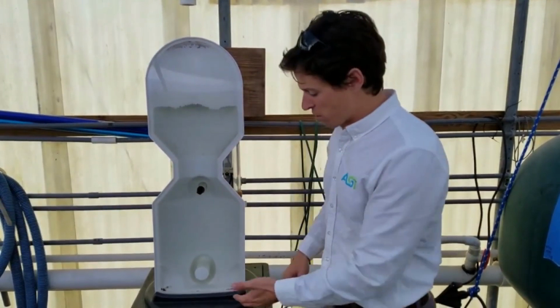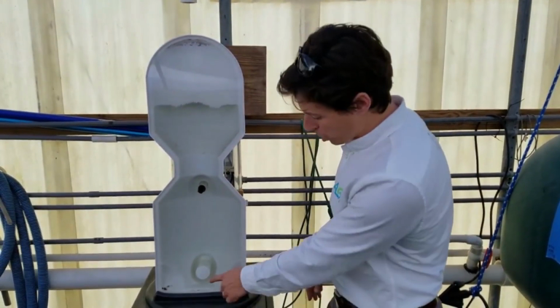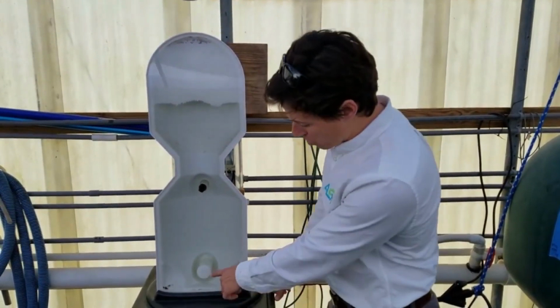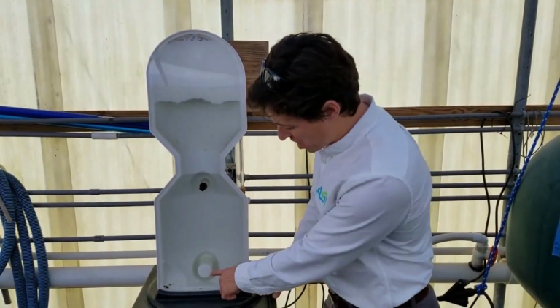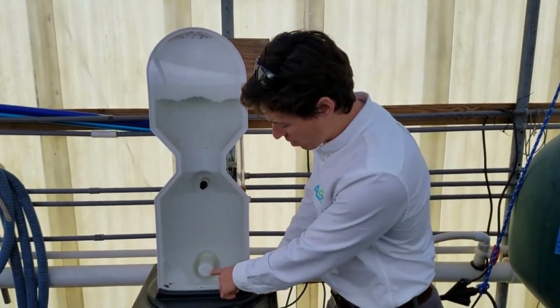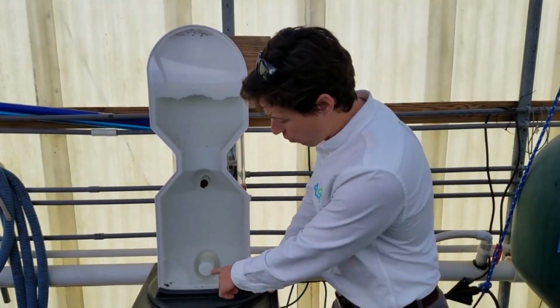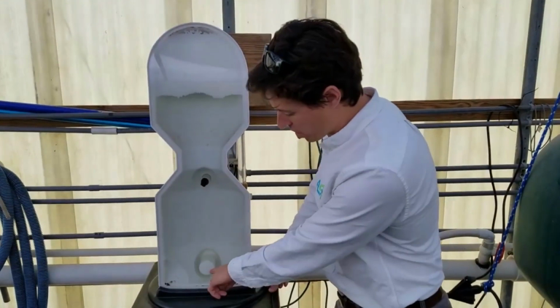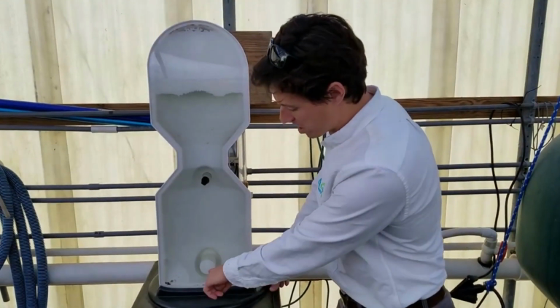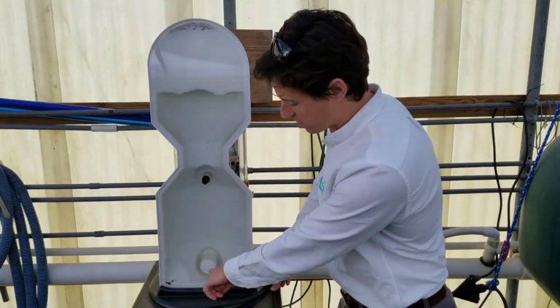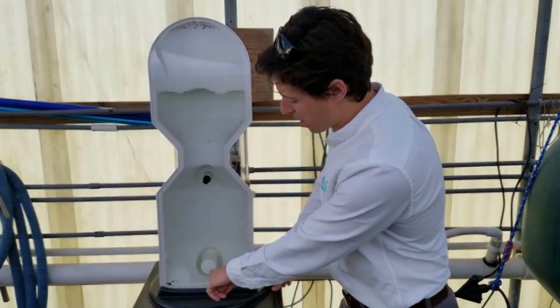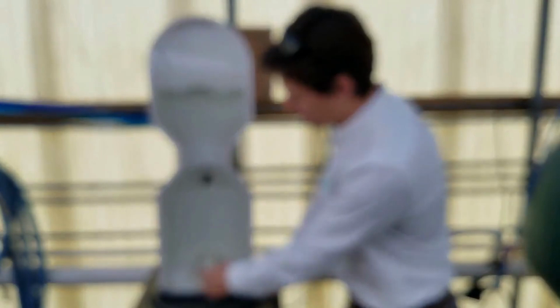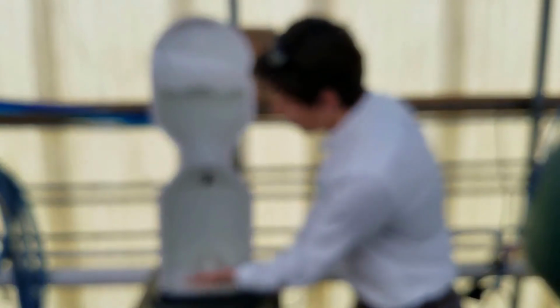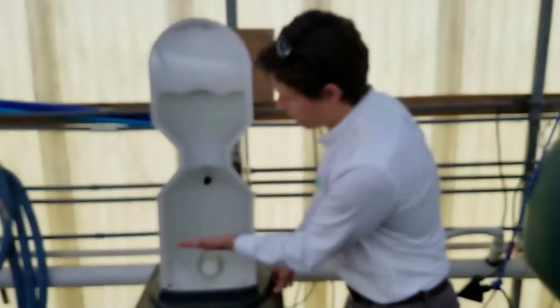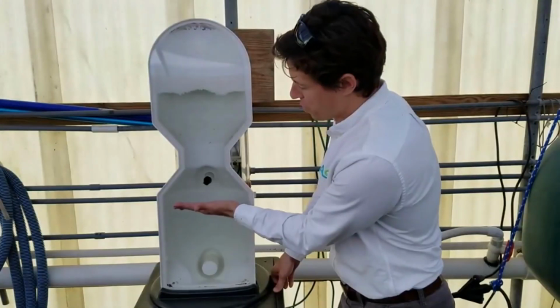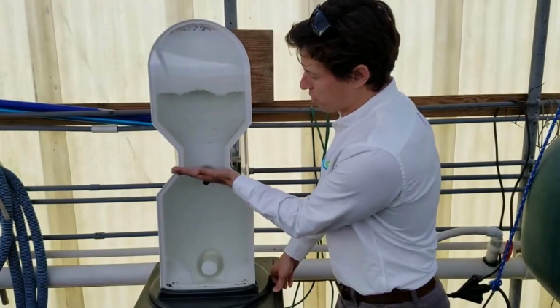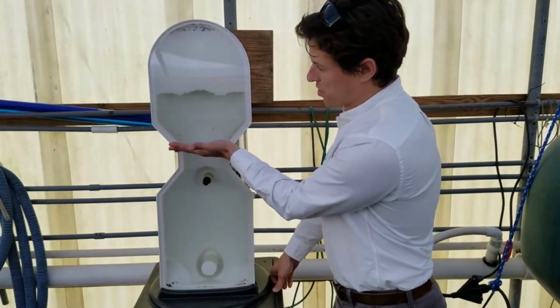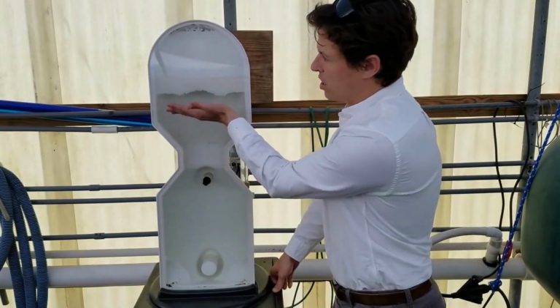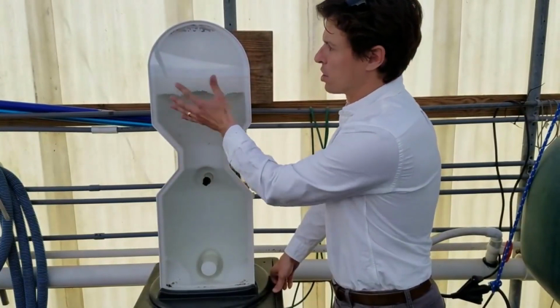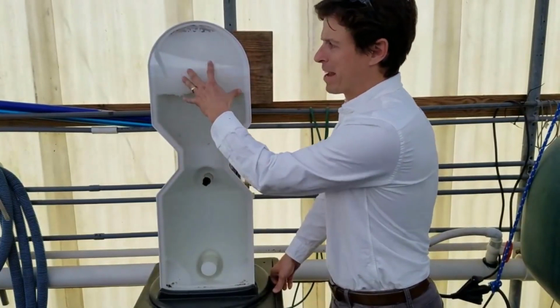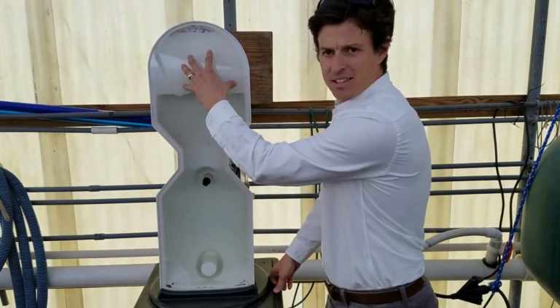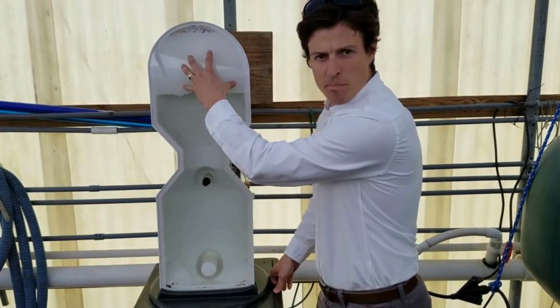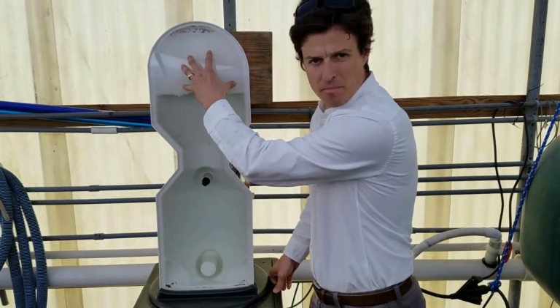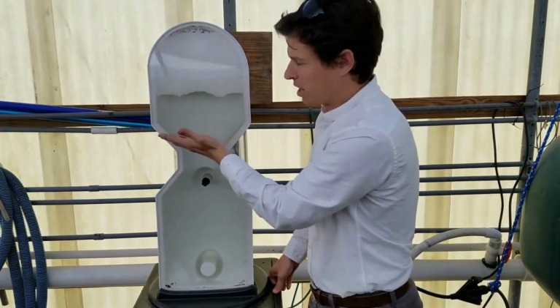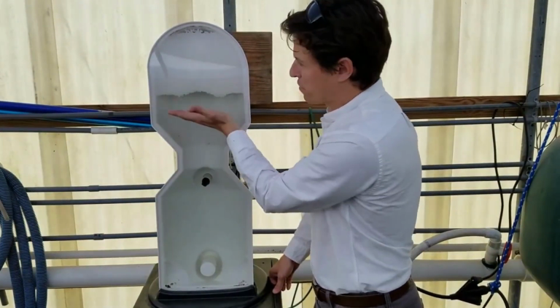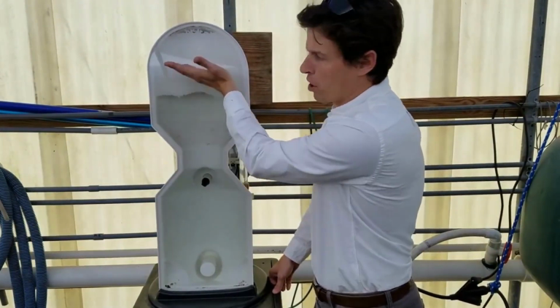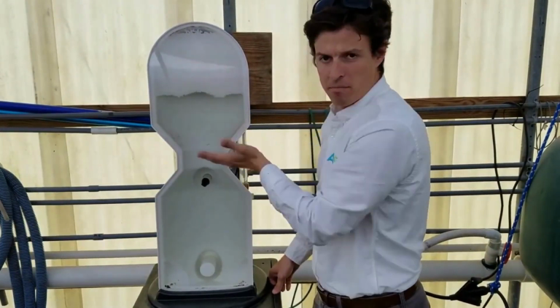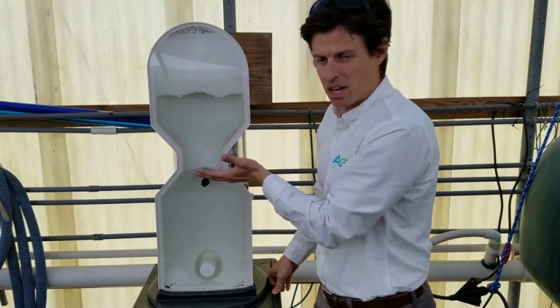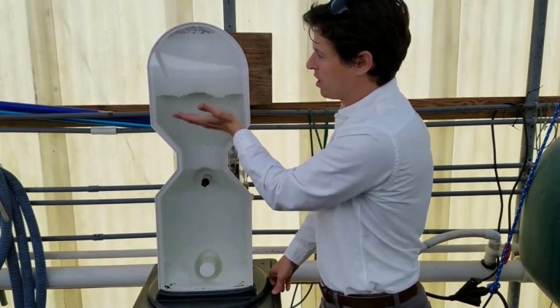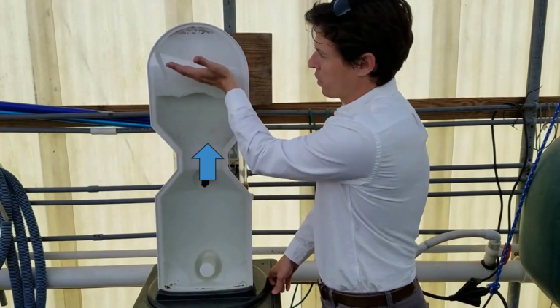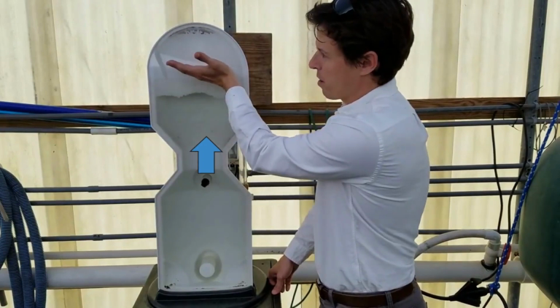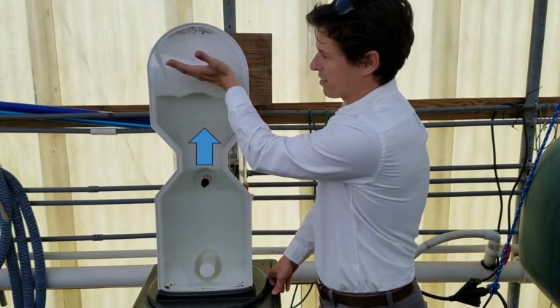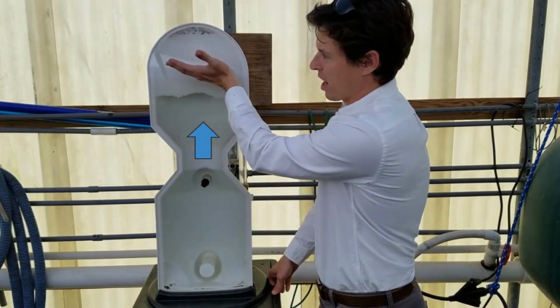So if we look closely here, water comes into the bottom and fills the beads. The bead media is floating media — it floats up at the top.